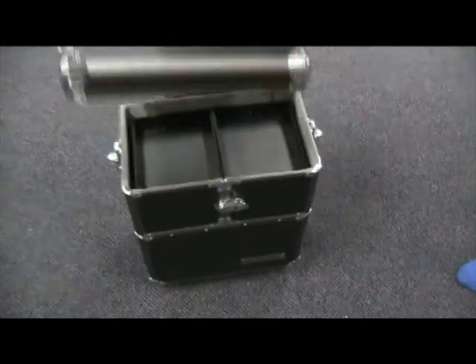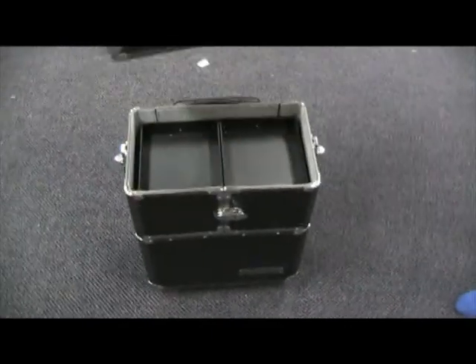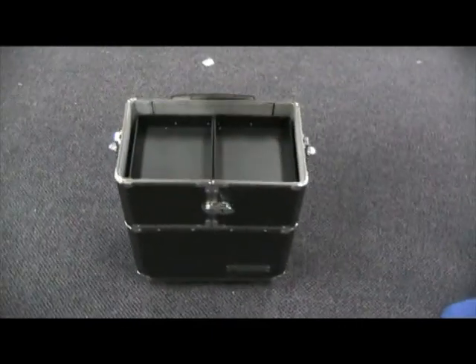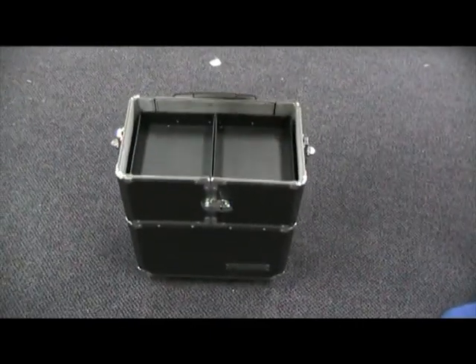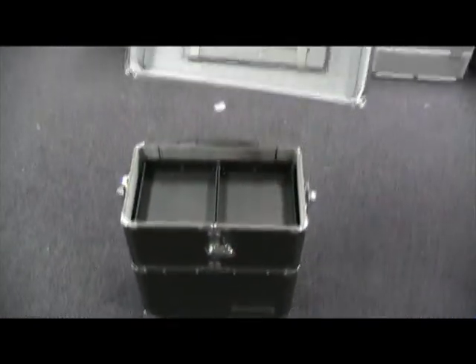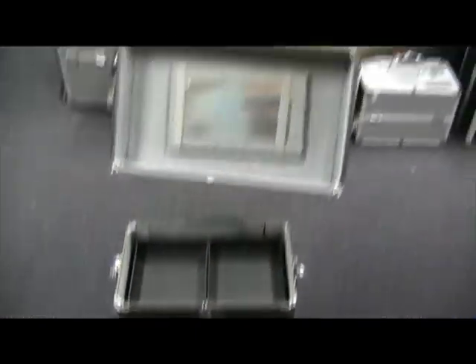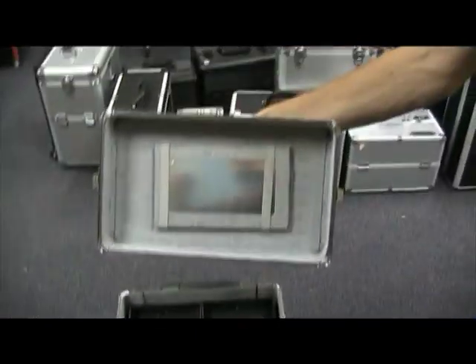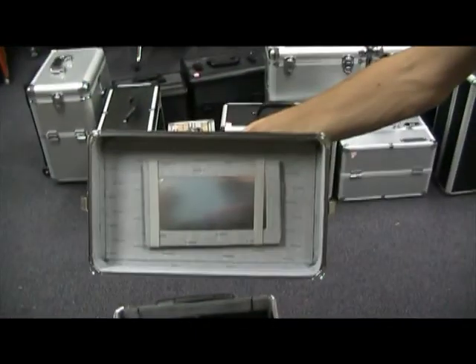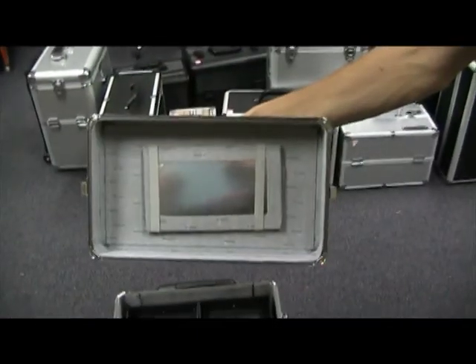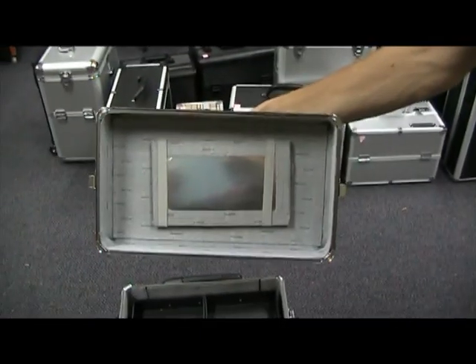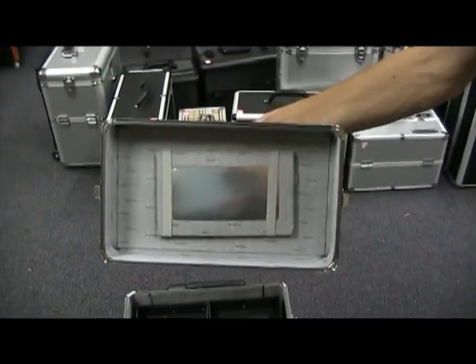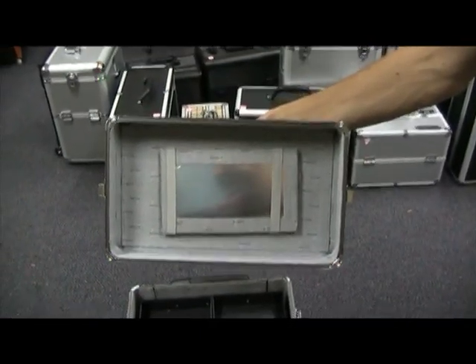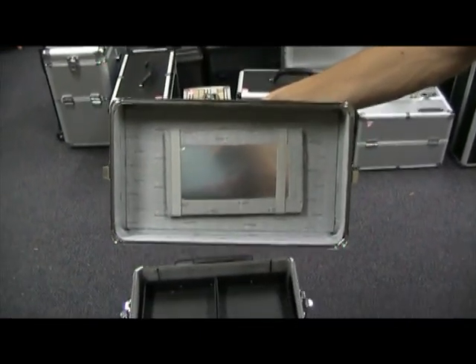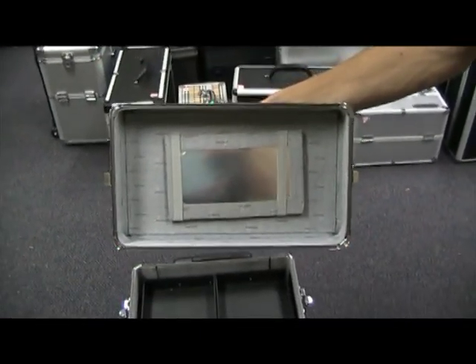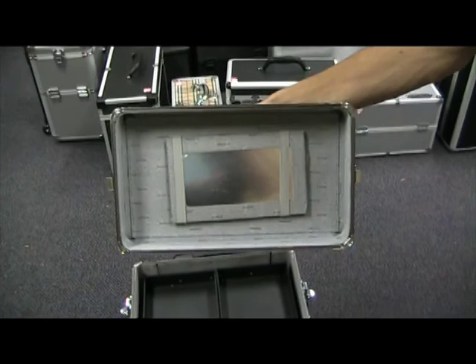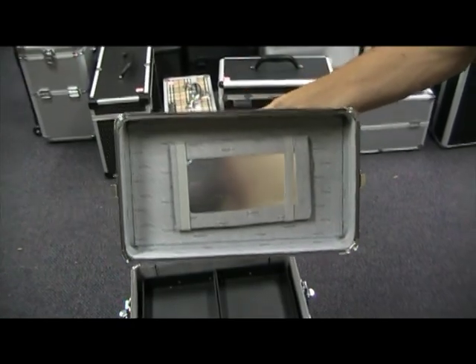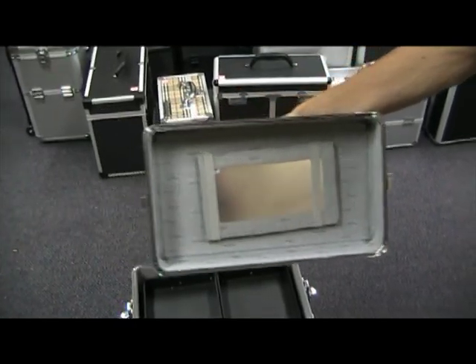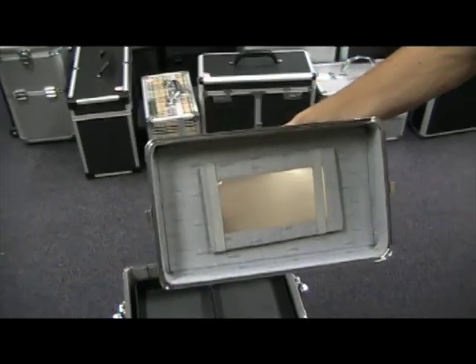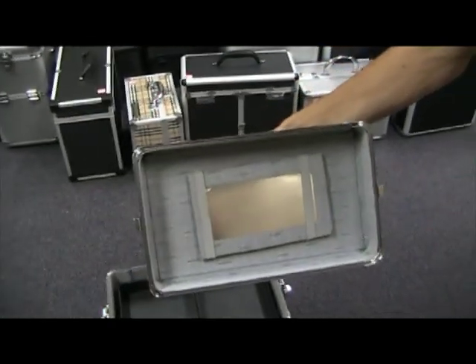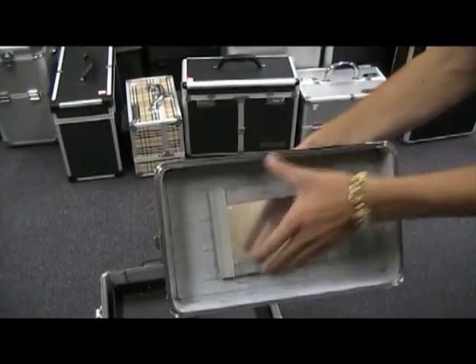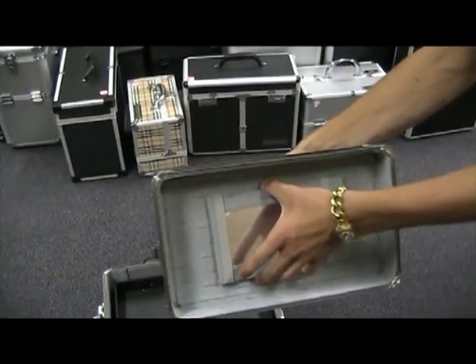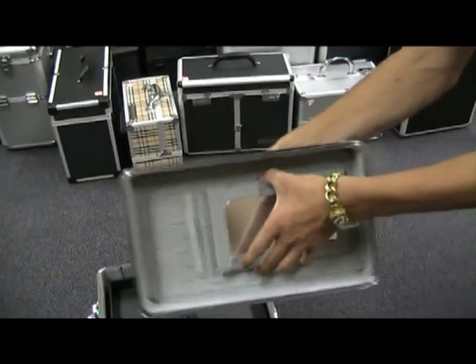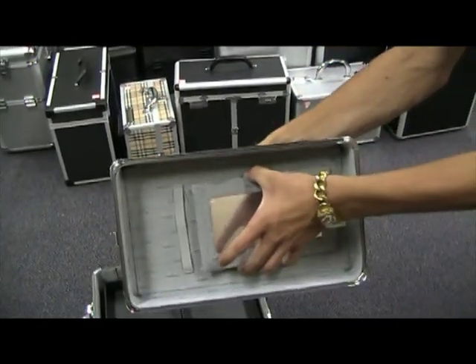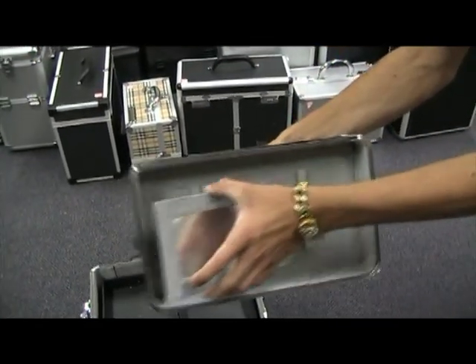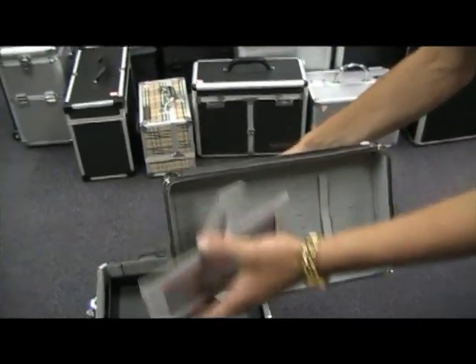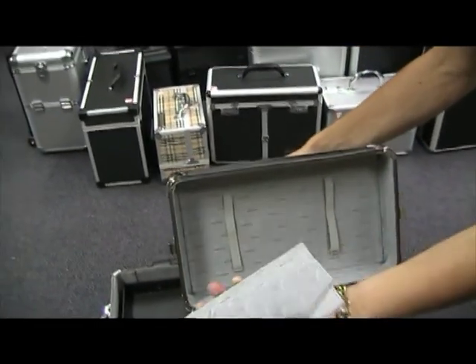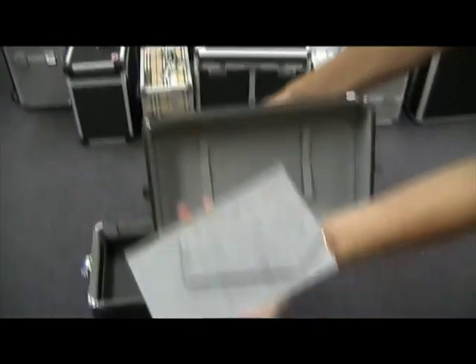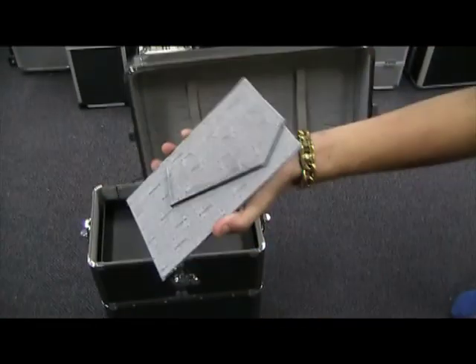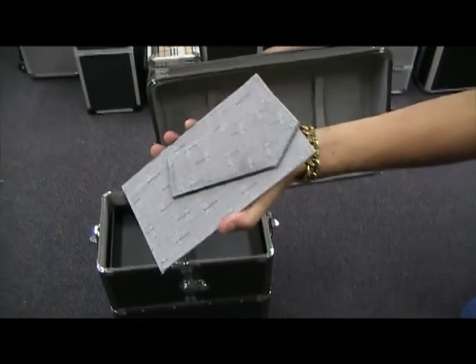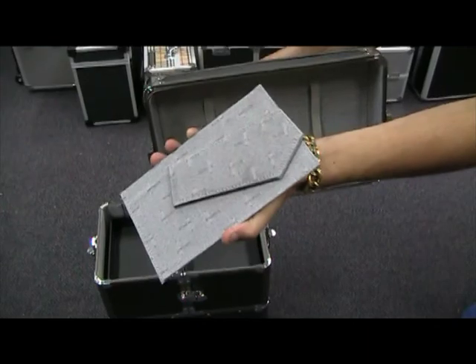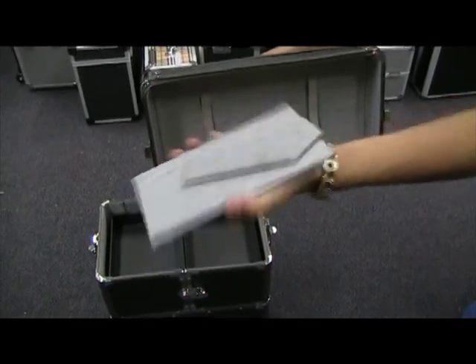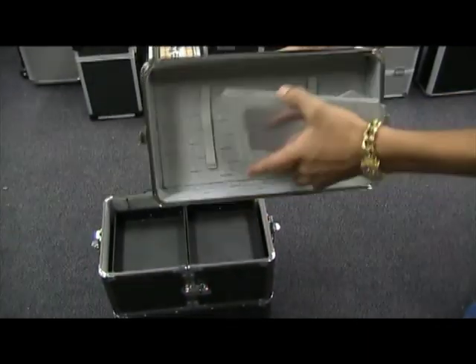Remove the top. Underneath the top, you have a mirror. This can be taken out and it has a stand at the back of it, so you can stand it up on top of your case if you wish.